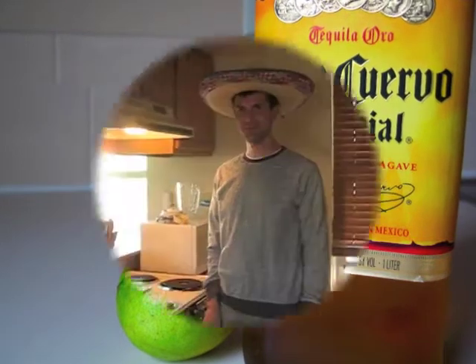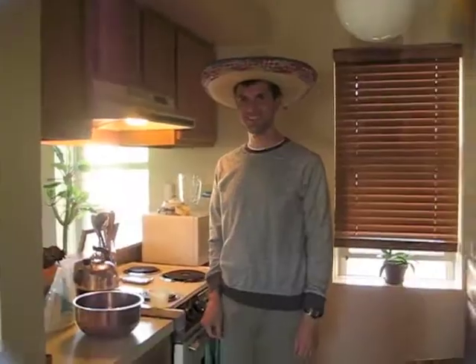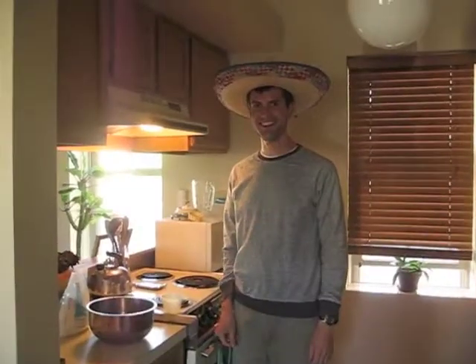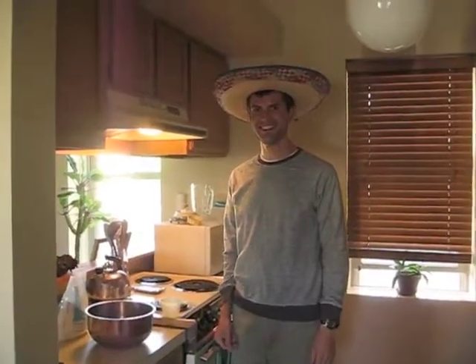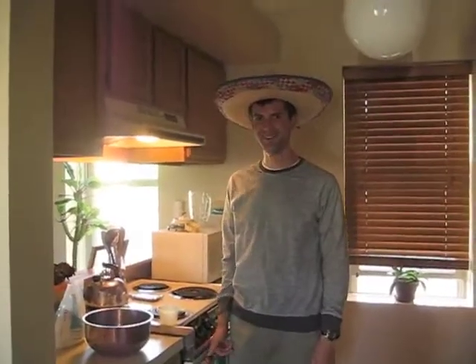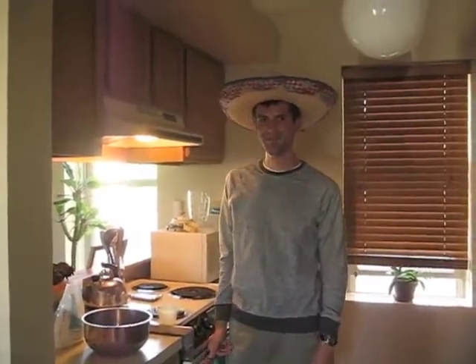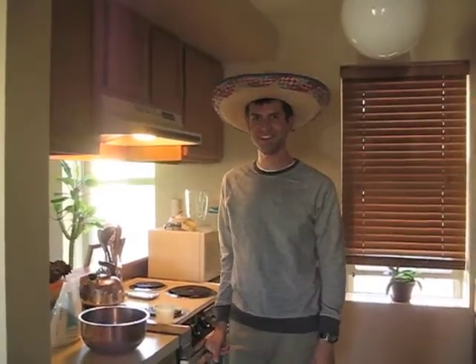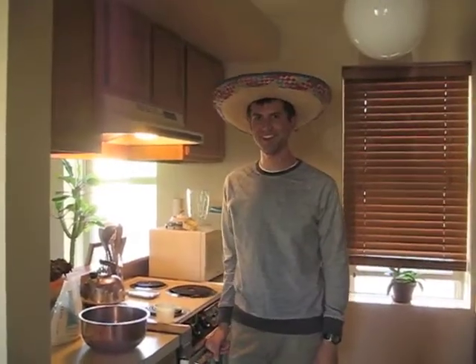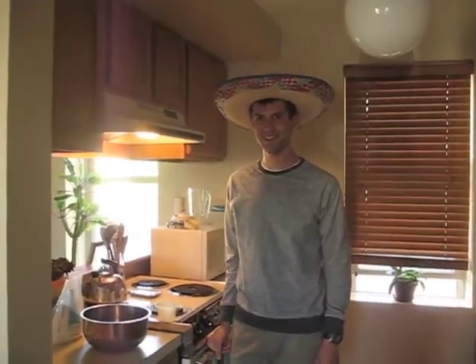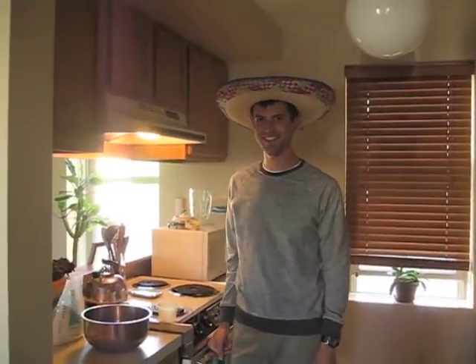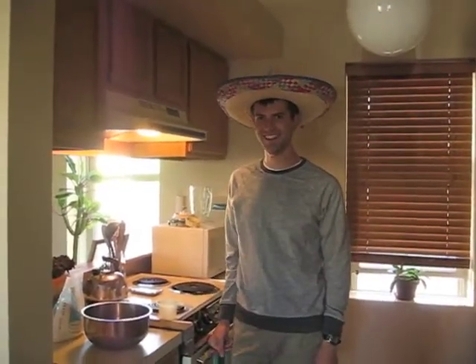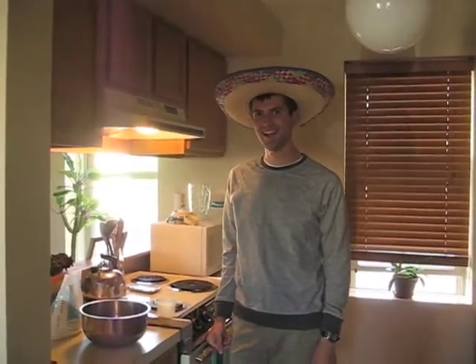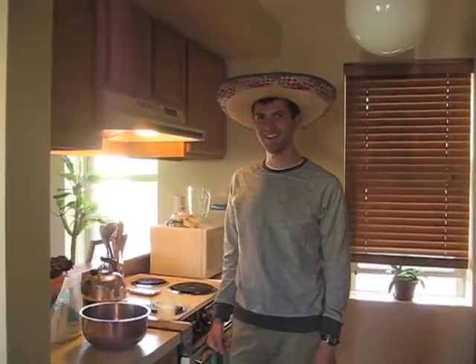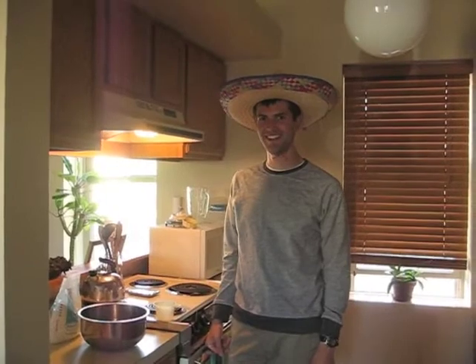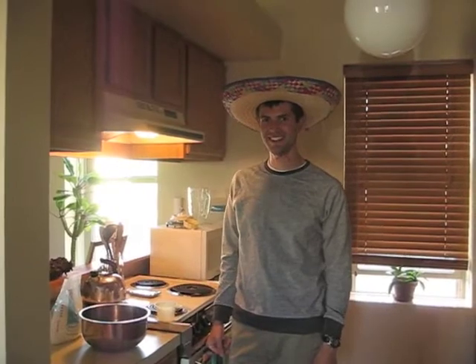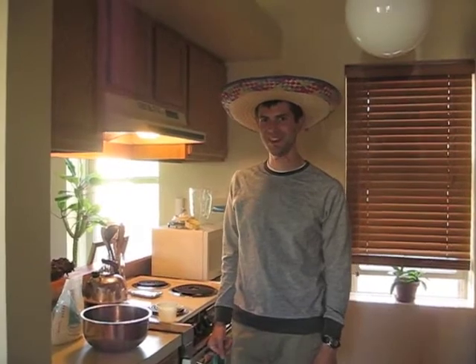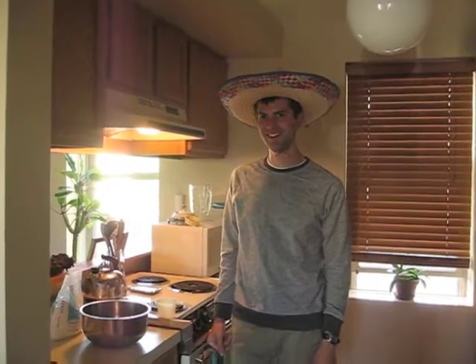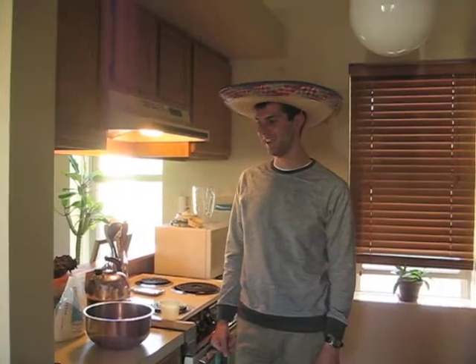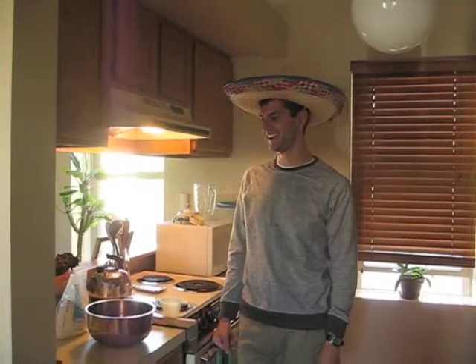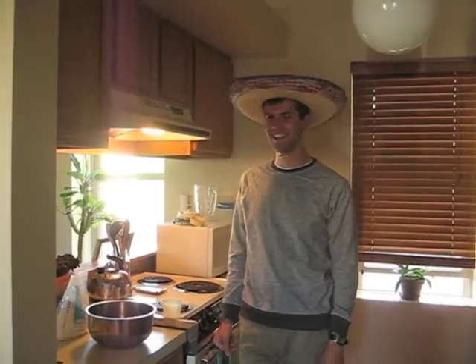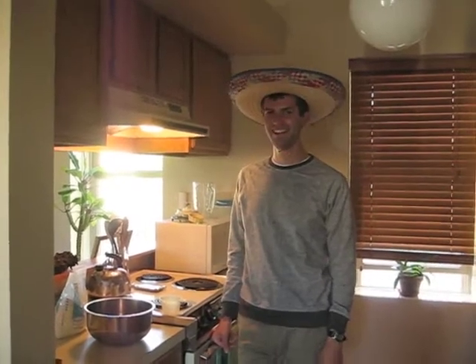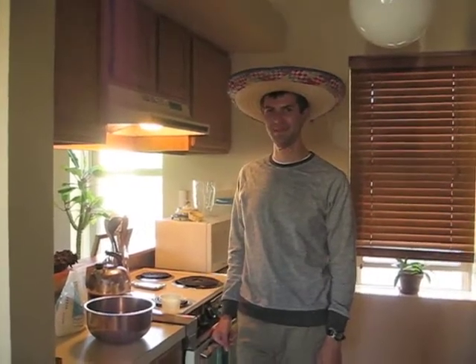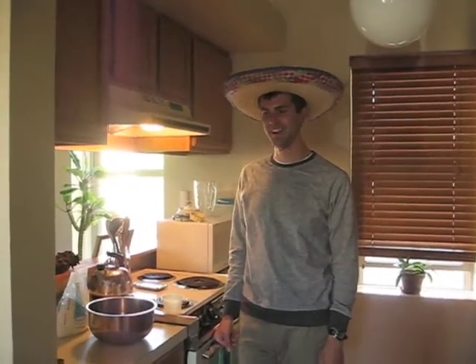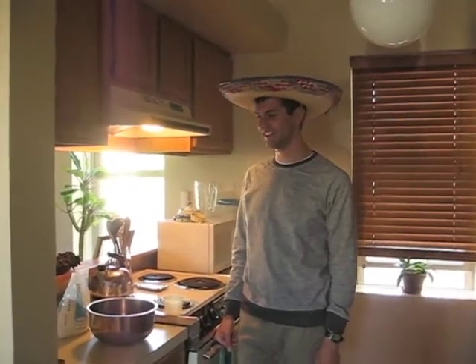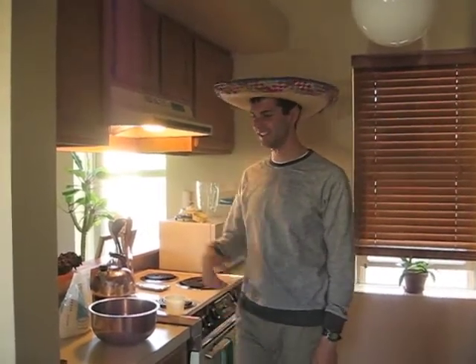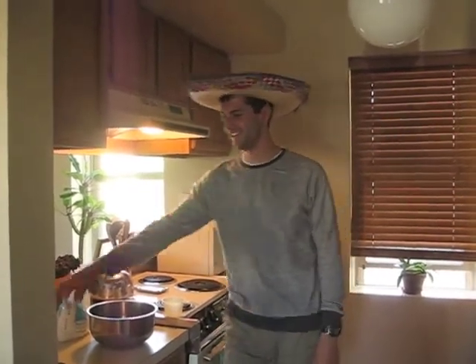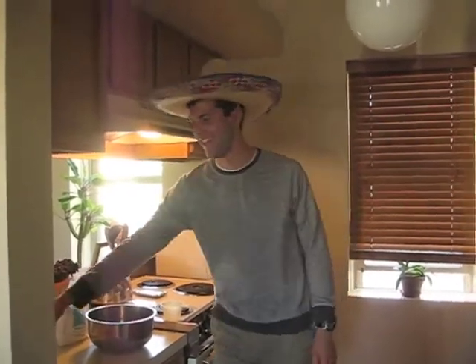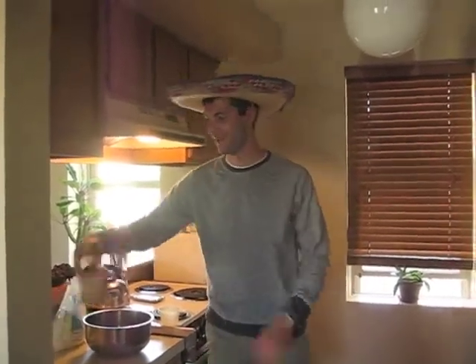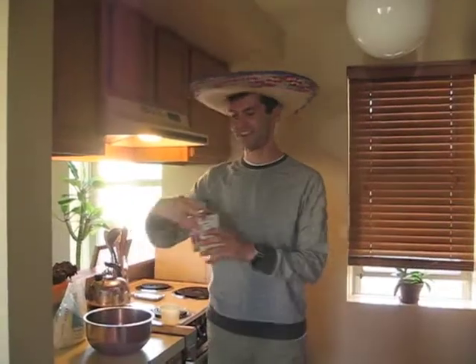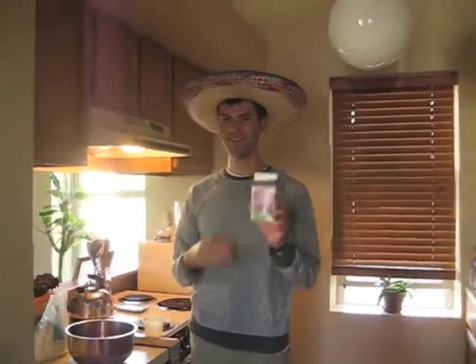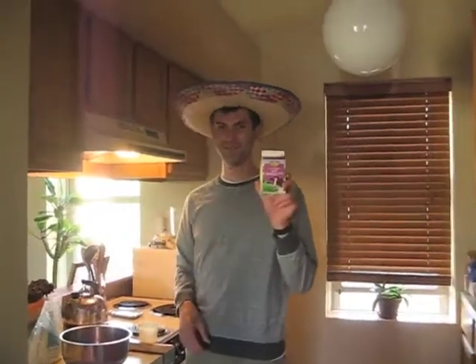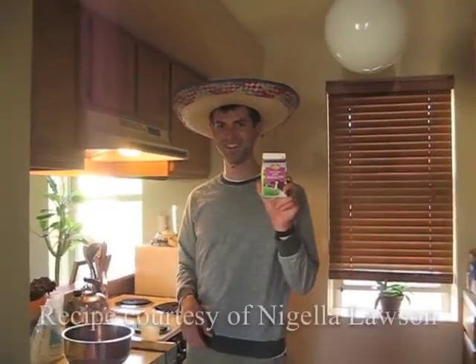Buenas tardes and welcome to Getting Fatsy with Matzy. I'm here on Cinco de Mayo to make tequila ice cream, a delicious treat made with heavy whipping cream.